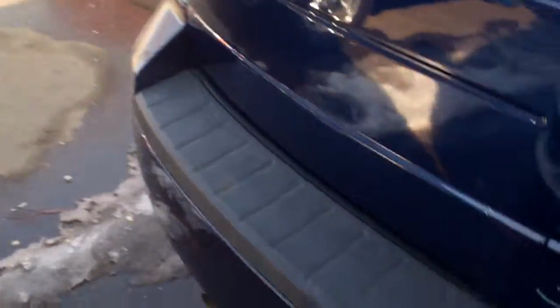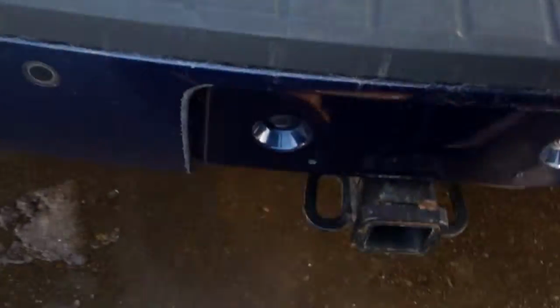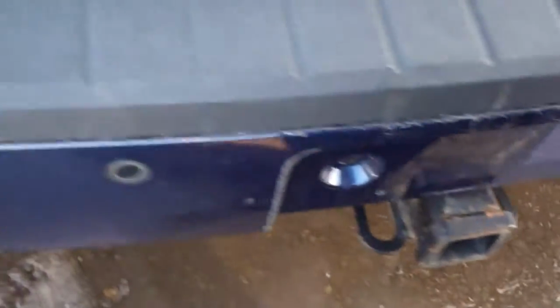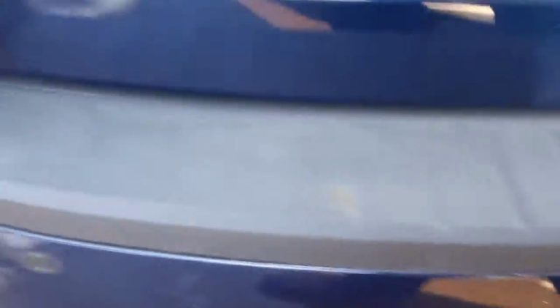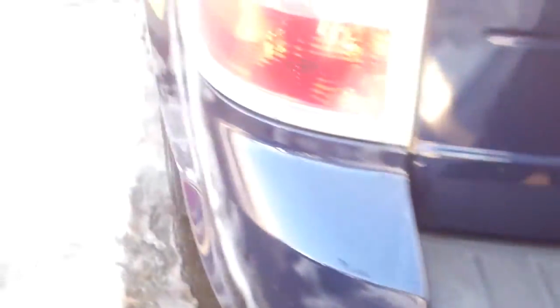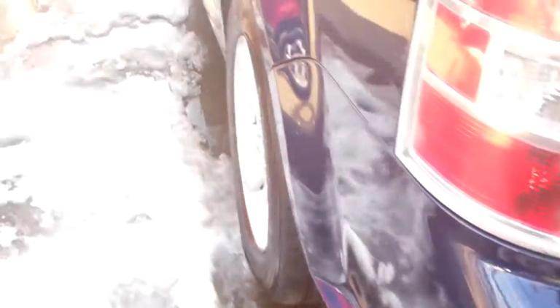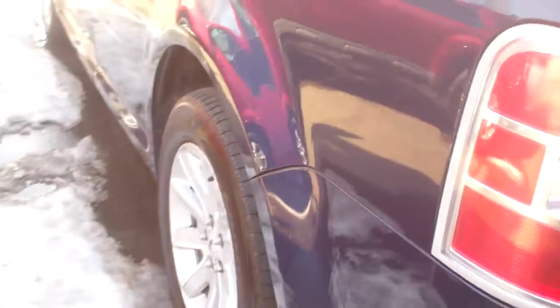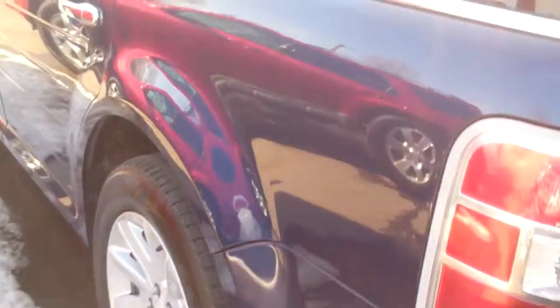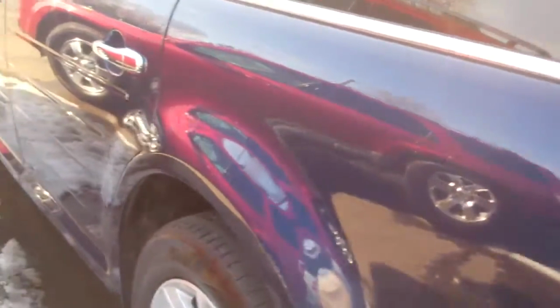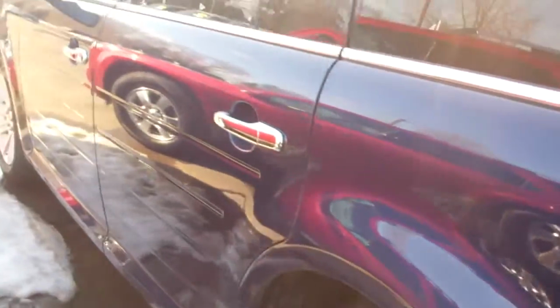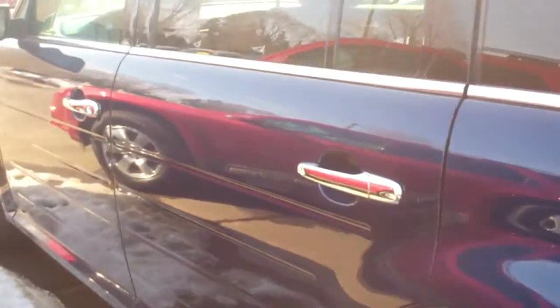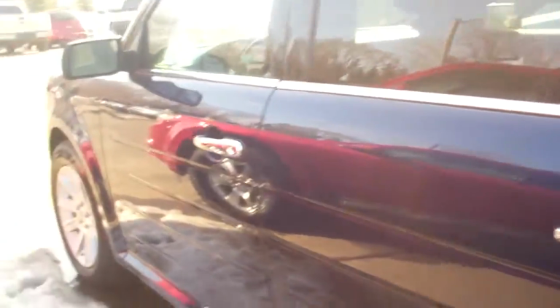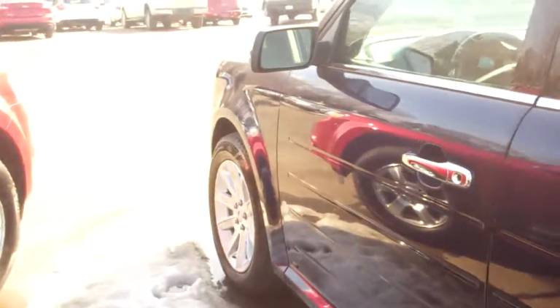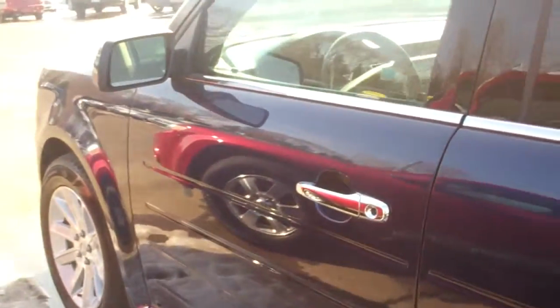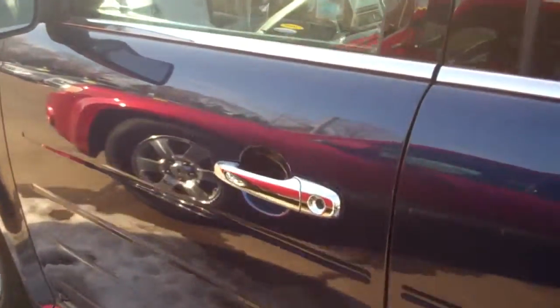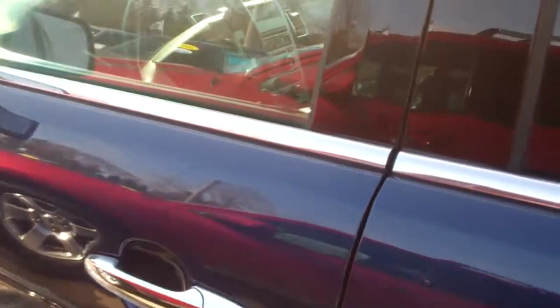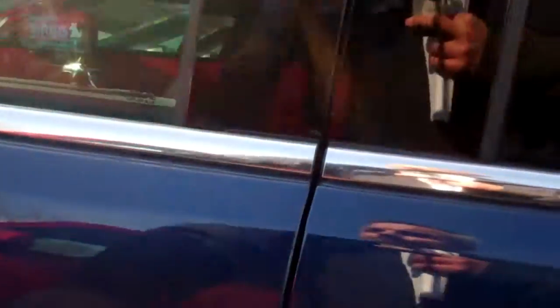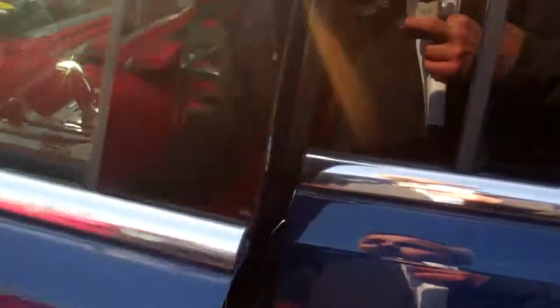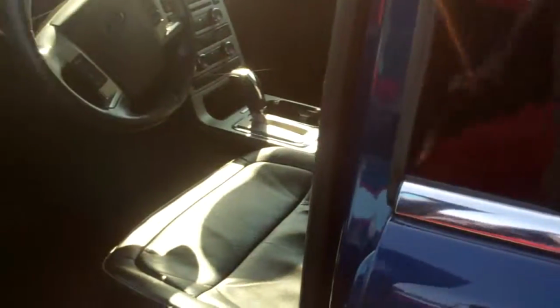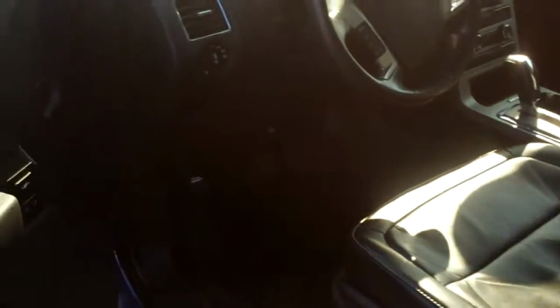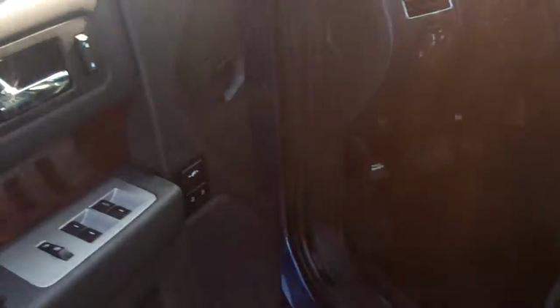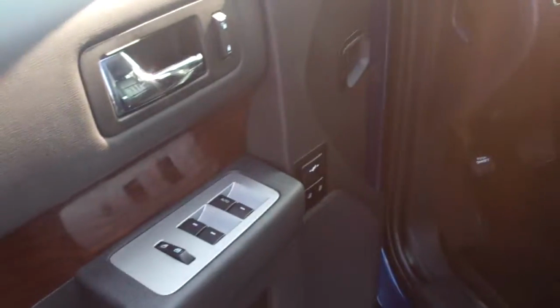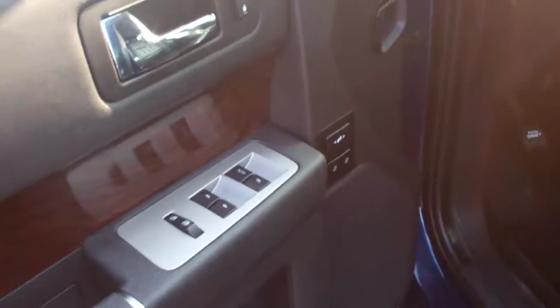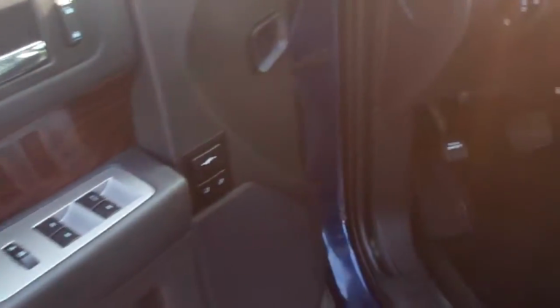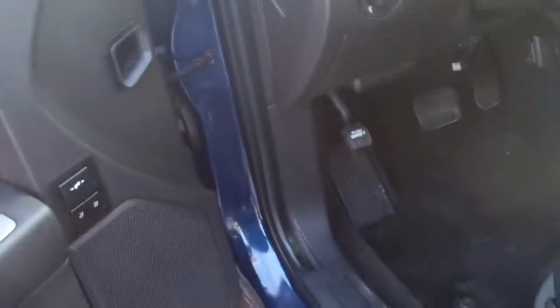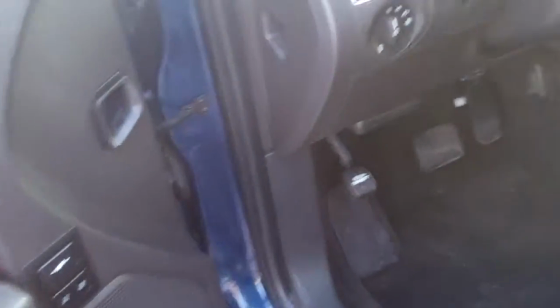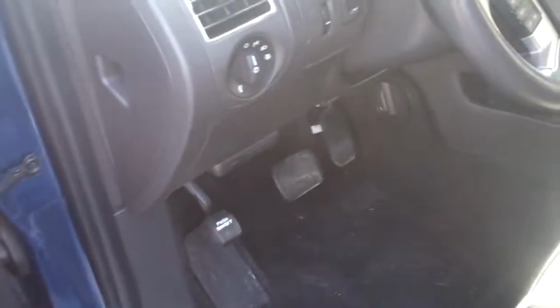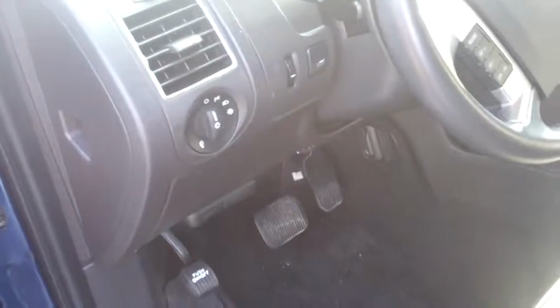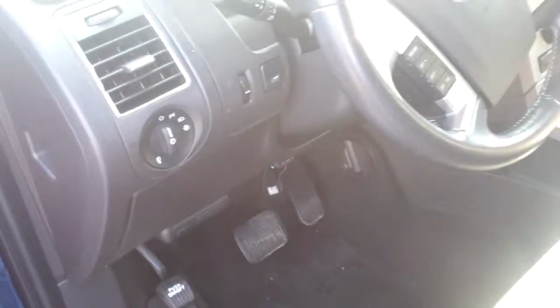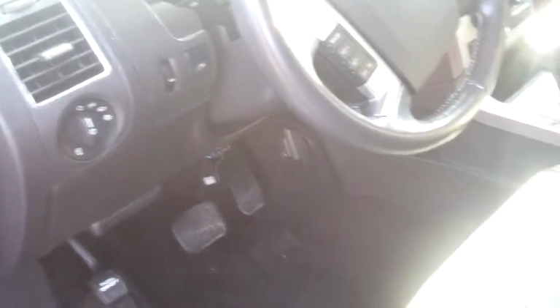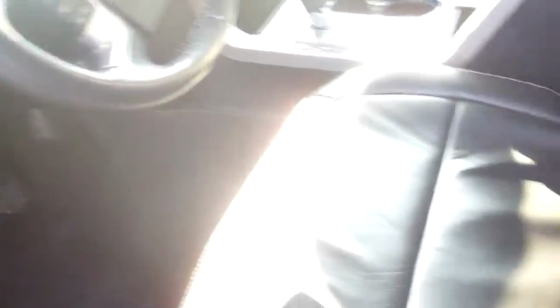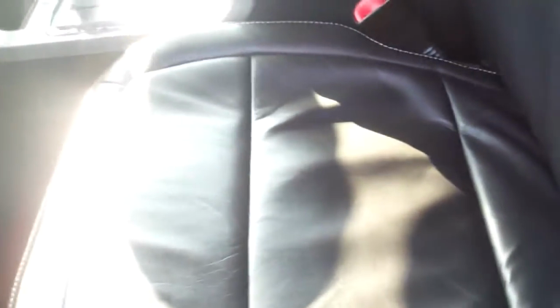It's got a tow package right there — very nice, in really good shape. Heated mirrors. You've got tons of room in these, I'll tell you. Power windows, locks, mirrors. It's got adjustable pedals, automatic headlamps, and a power liftgate.